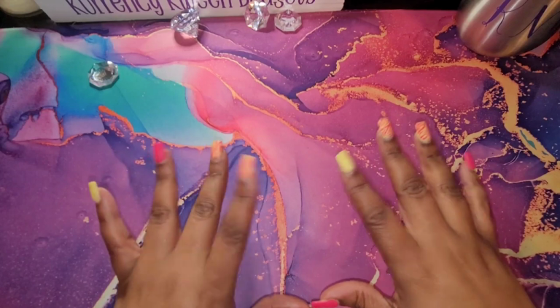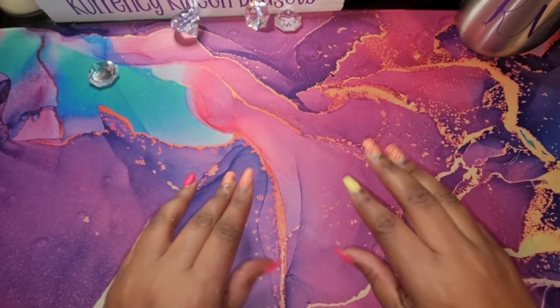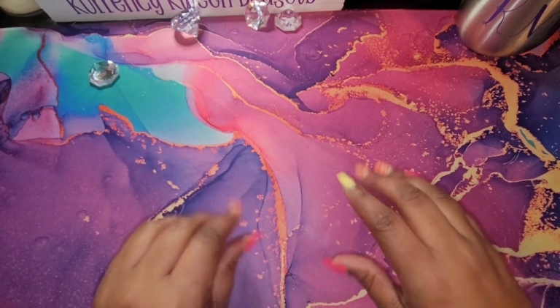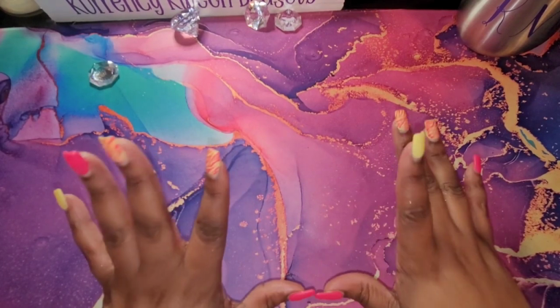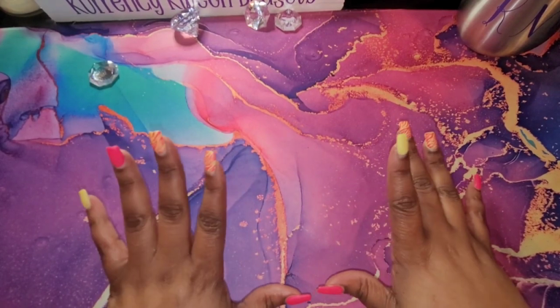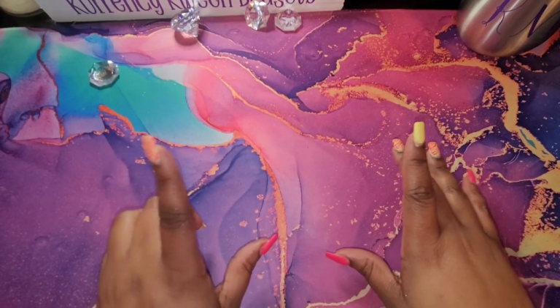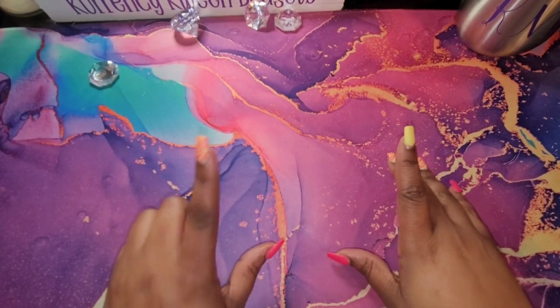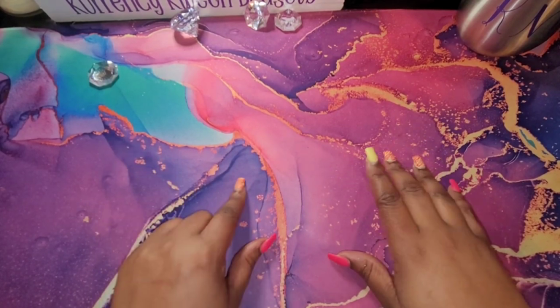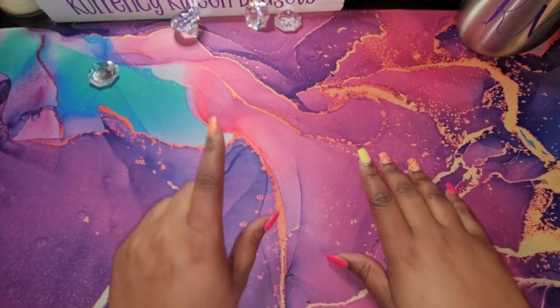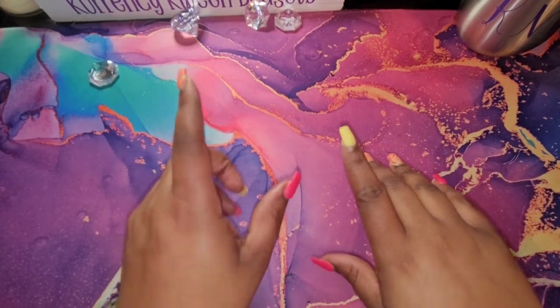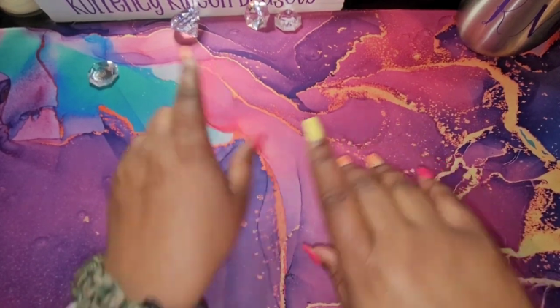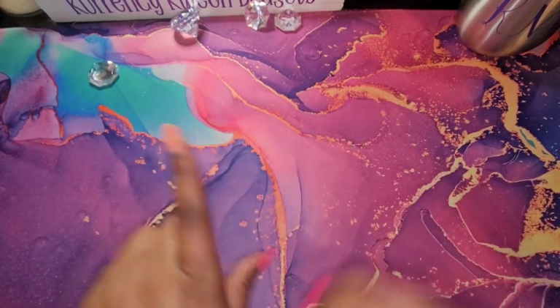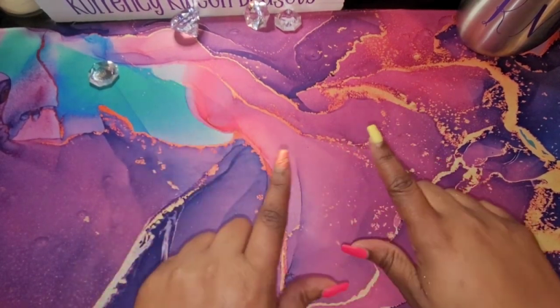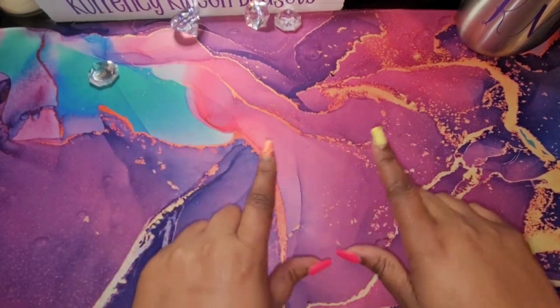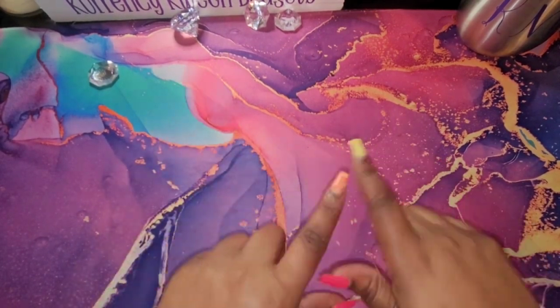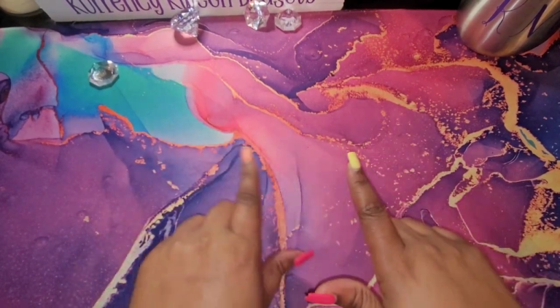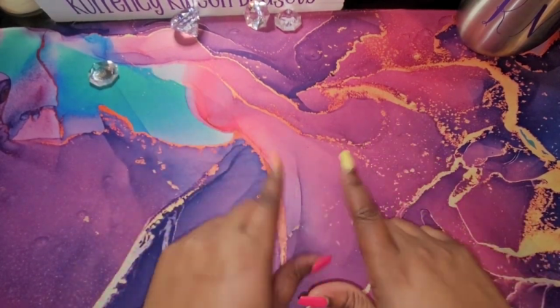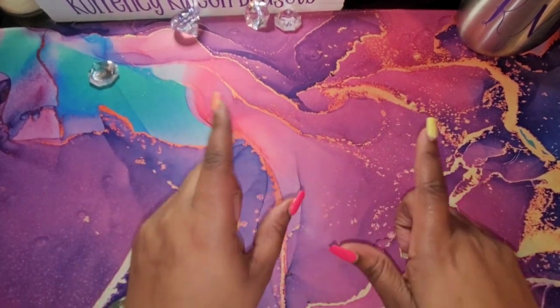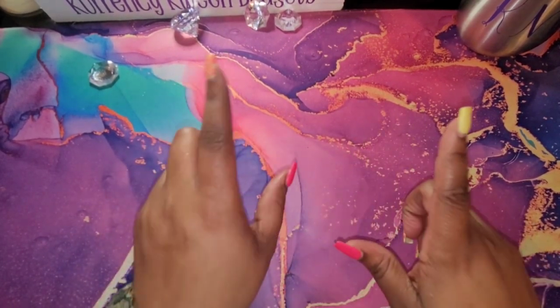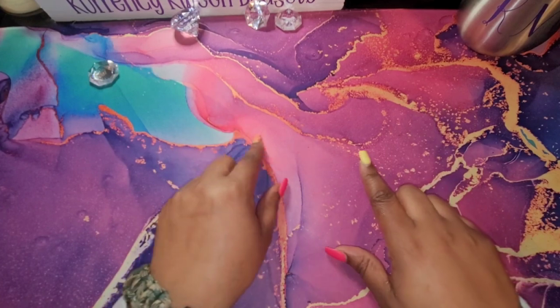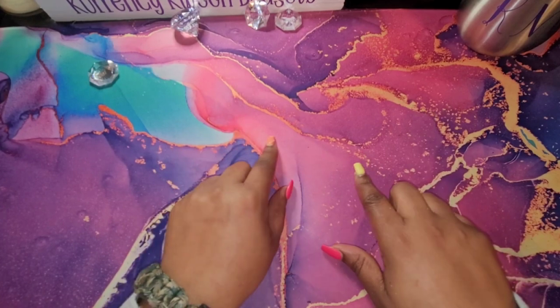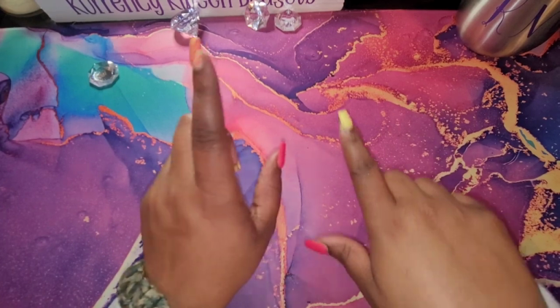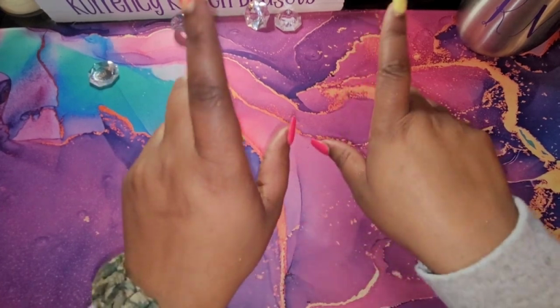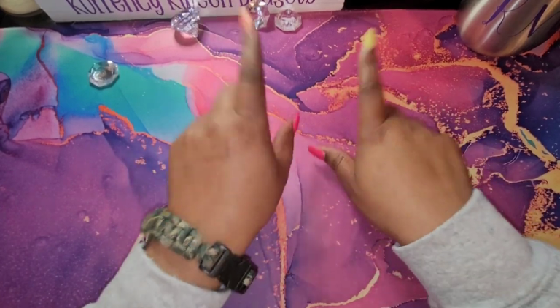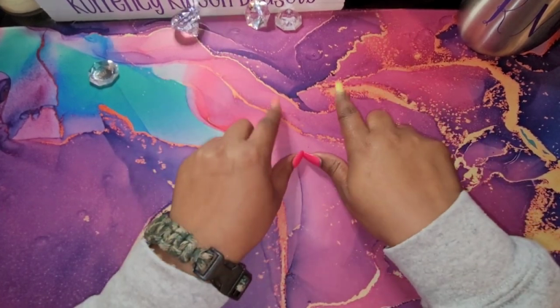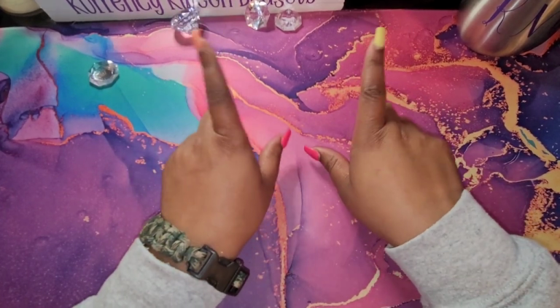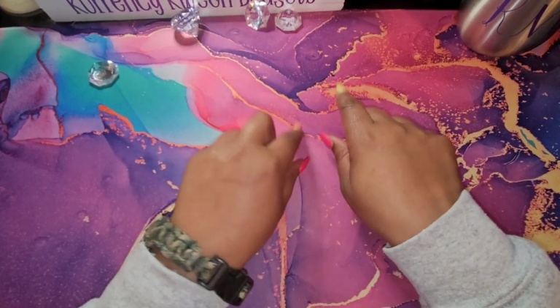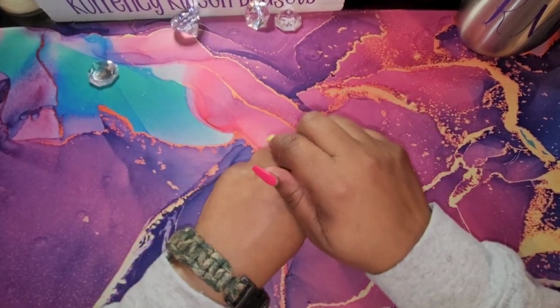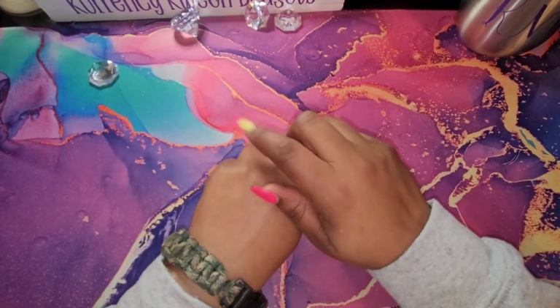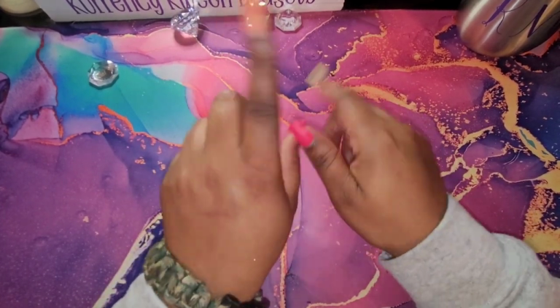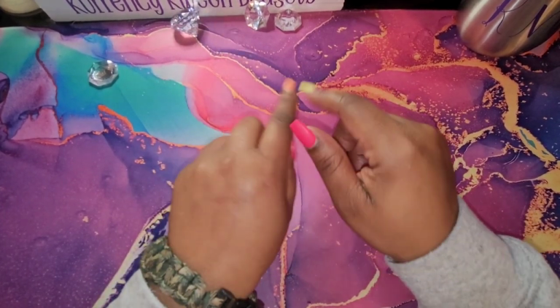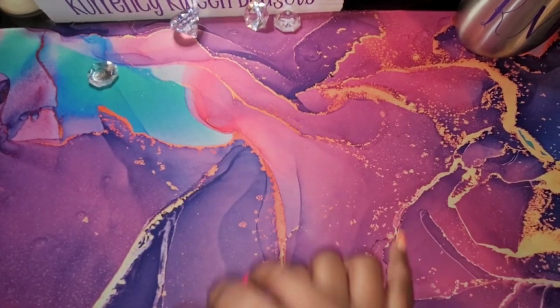Hello, hello queens. It's Kenesha with Currency Queen Budgets. In this video, I will be setting up my budget planner for March. If that is something you're interested in, stay tuned.